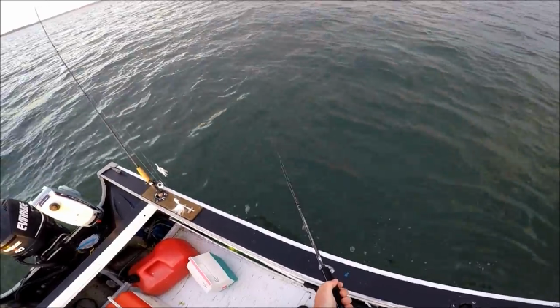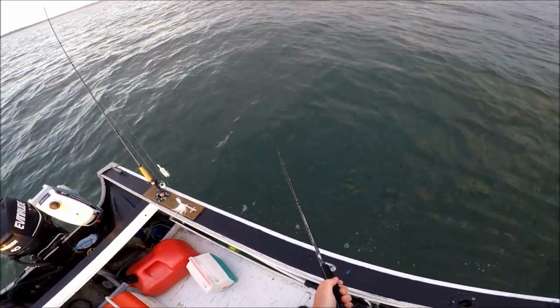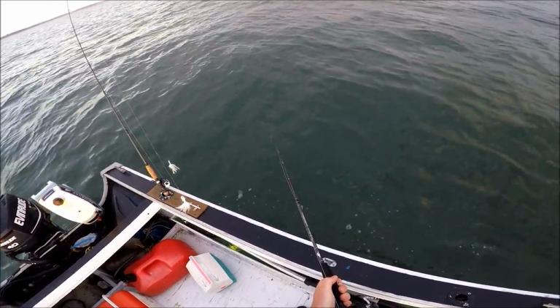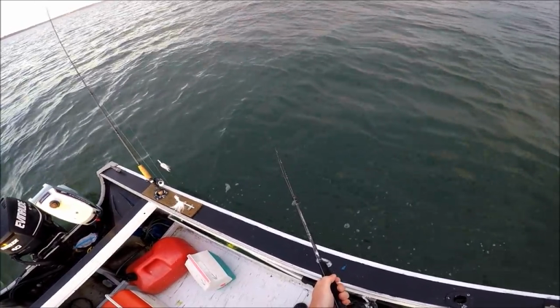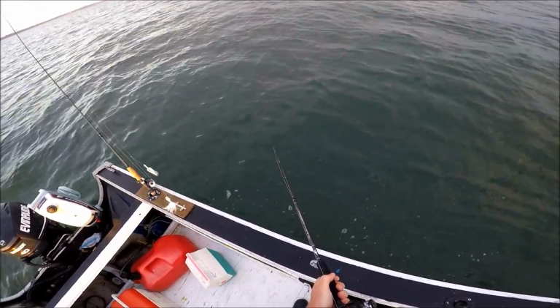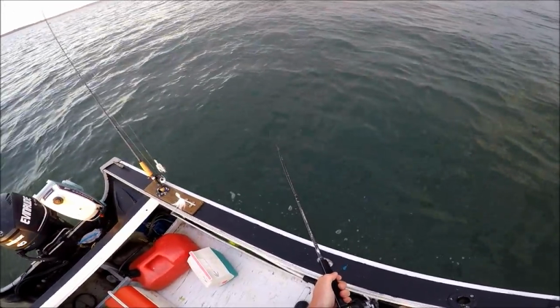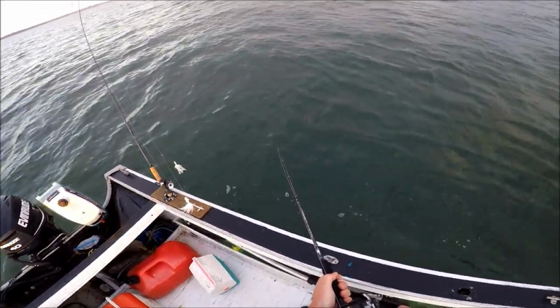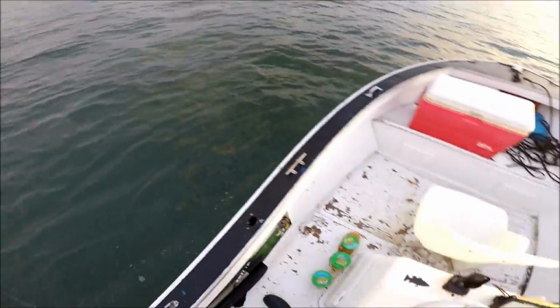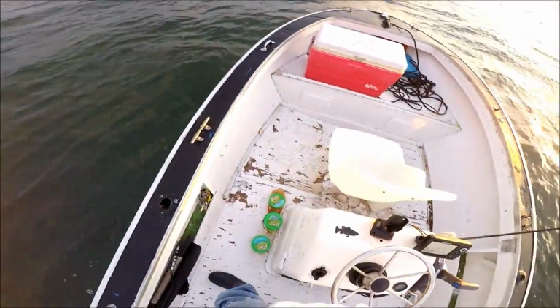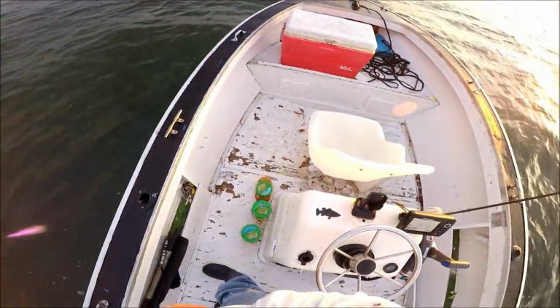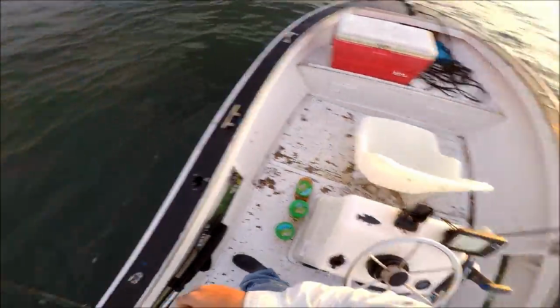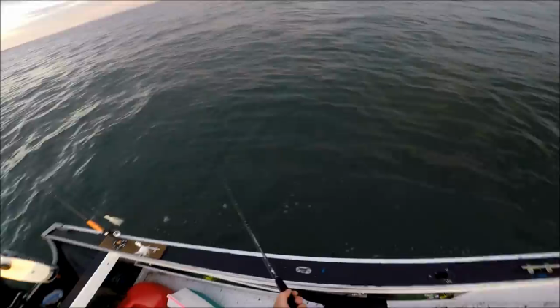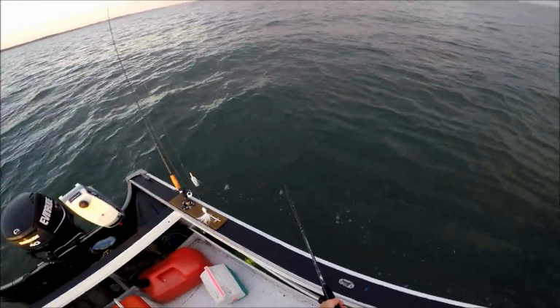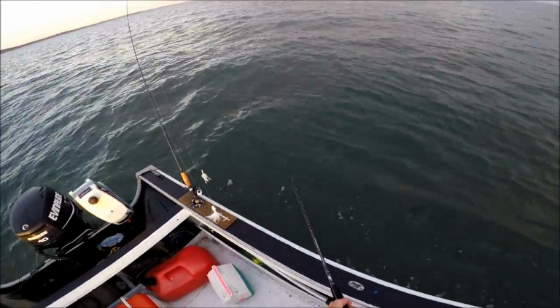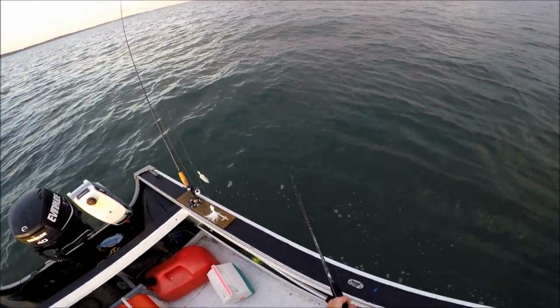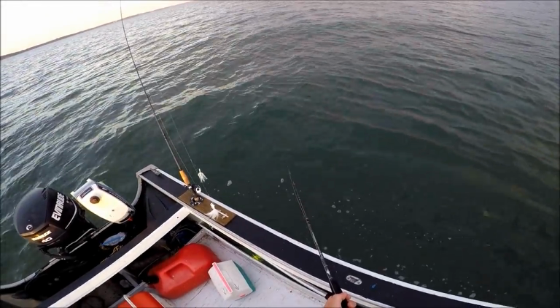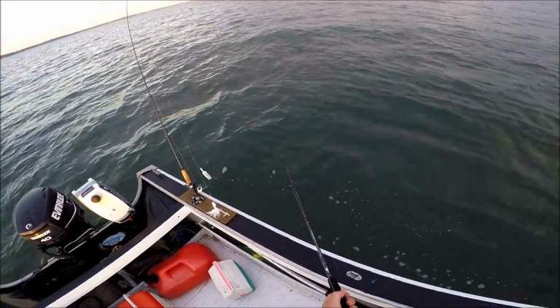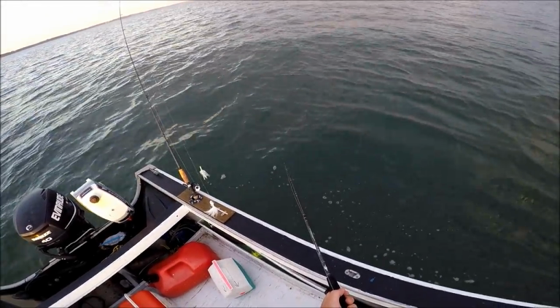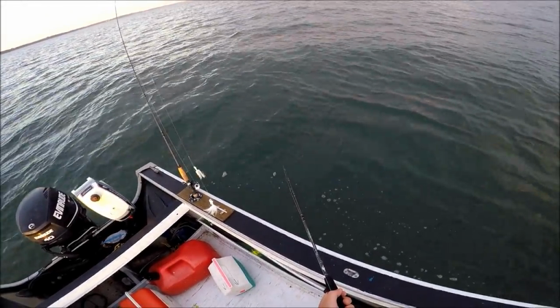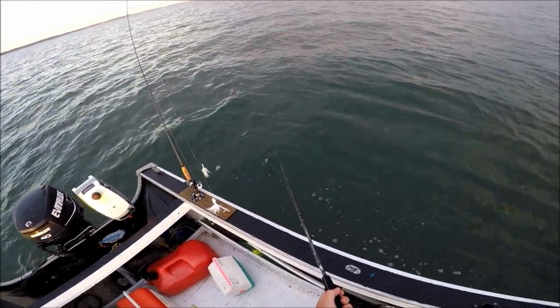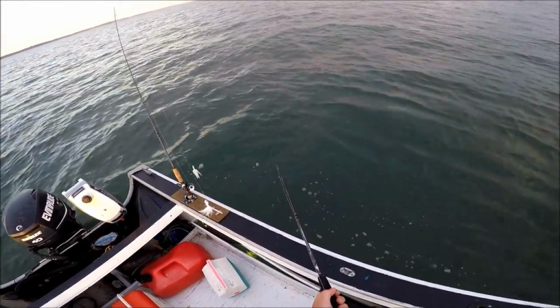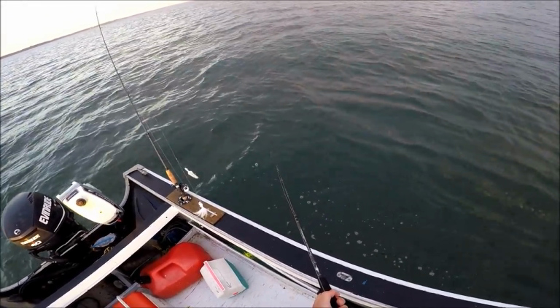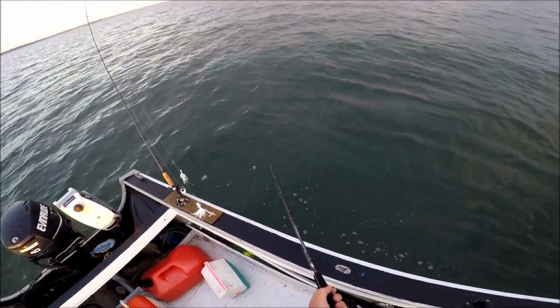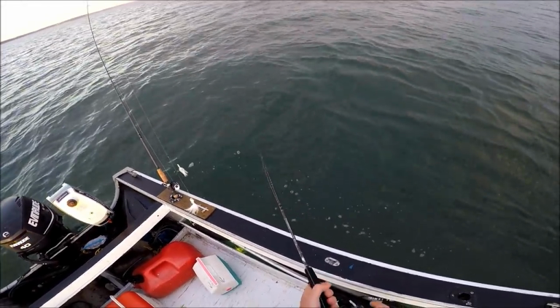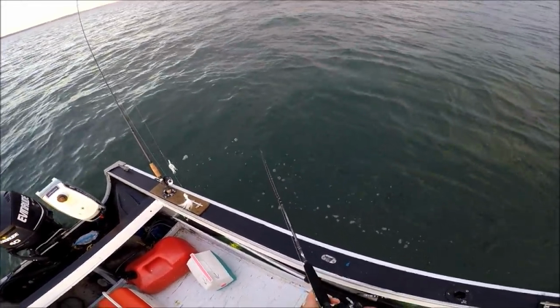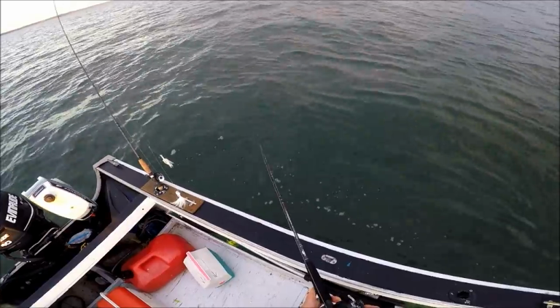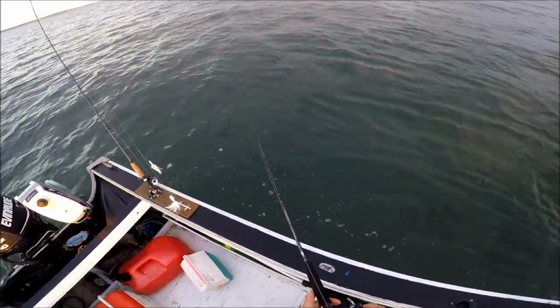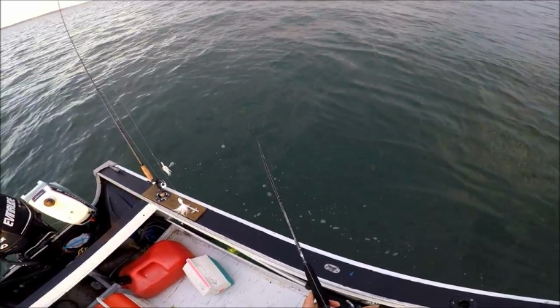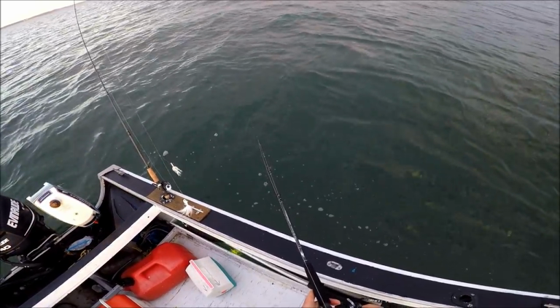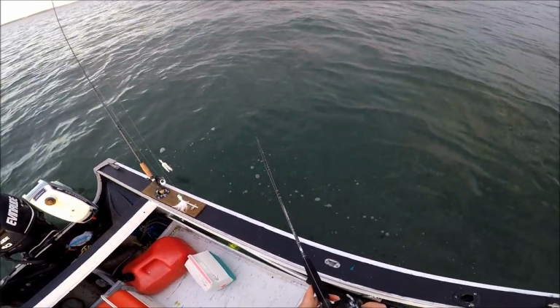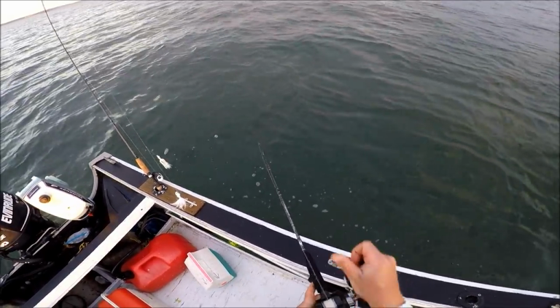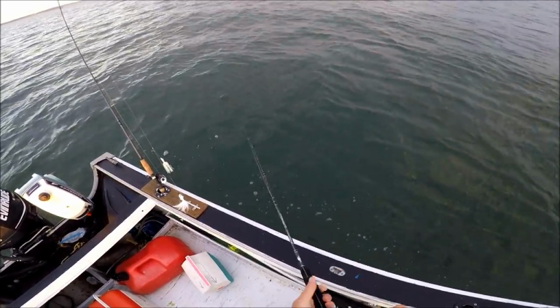Because this fishing is often done with sinkers in the range of 6, 8, 10, 12, even 16 ounces, it's typically done with heavy gear — to the point that I don't find it all that enjoyable.